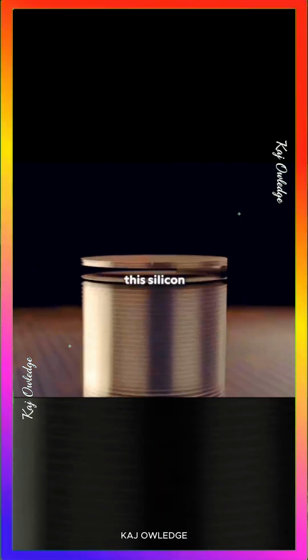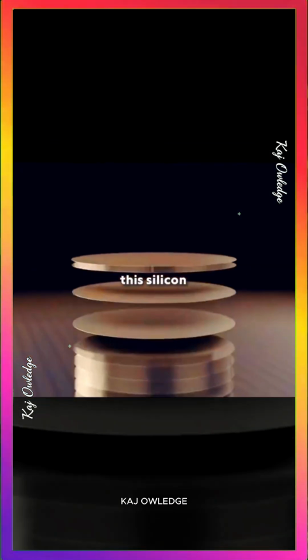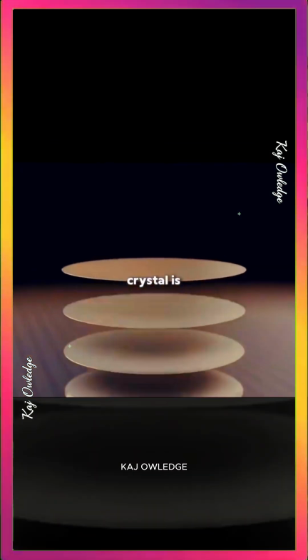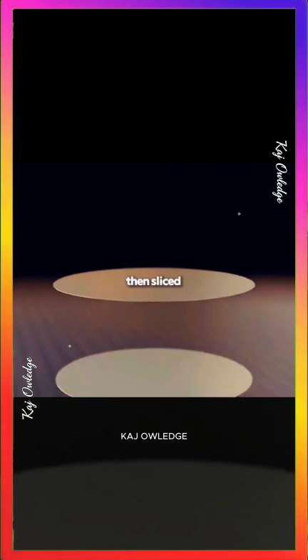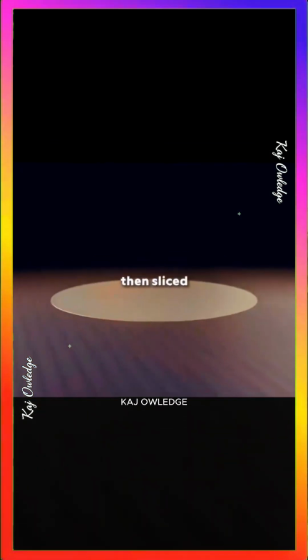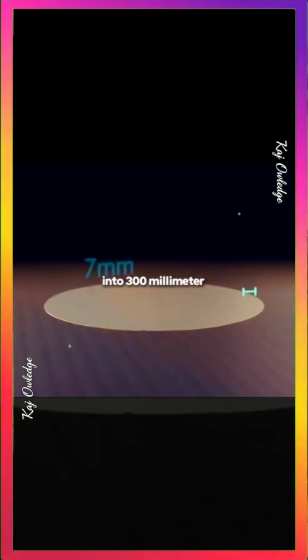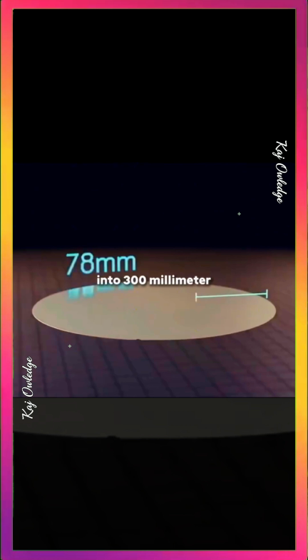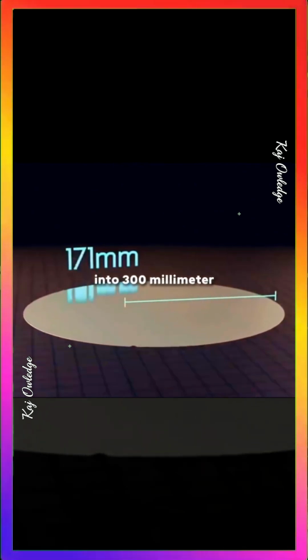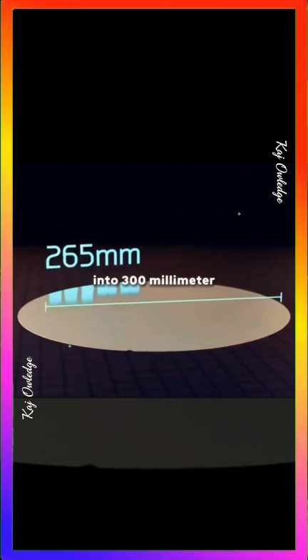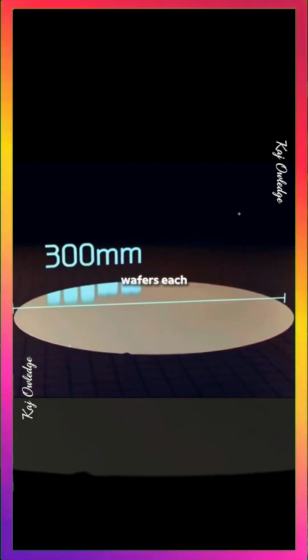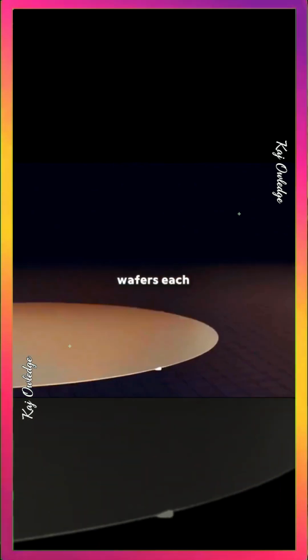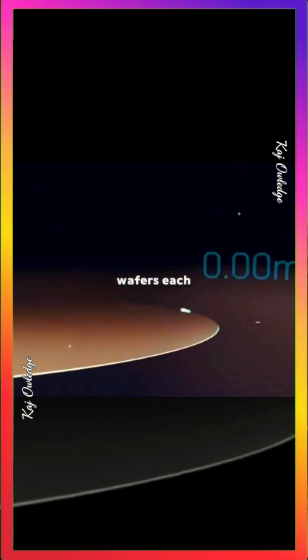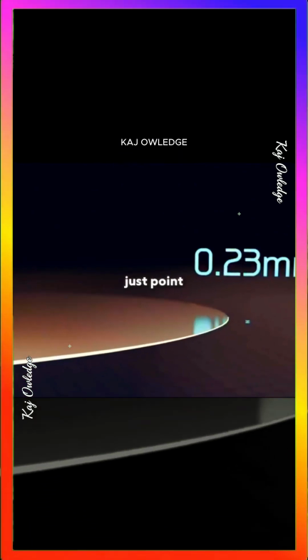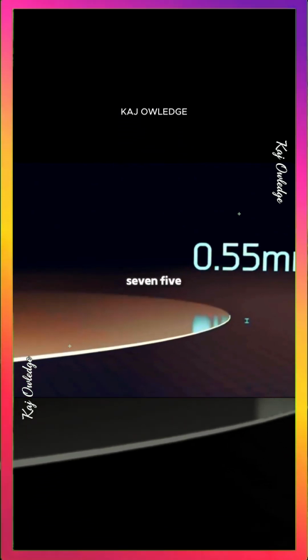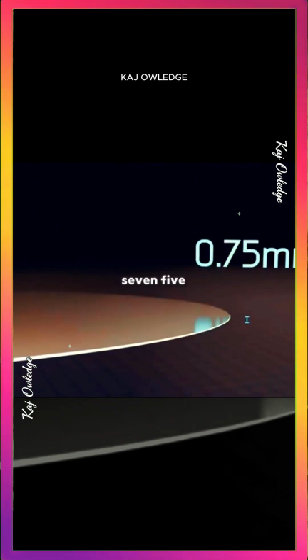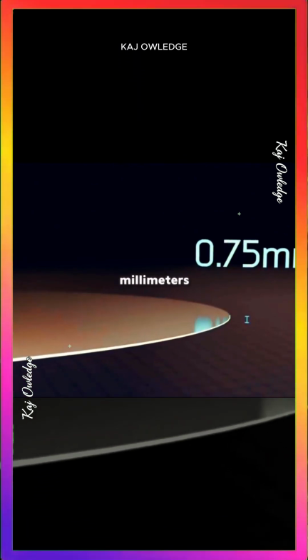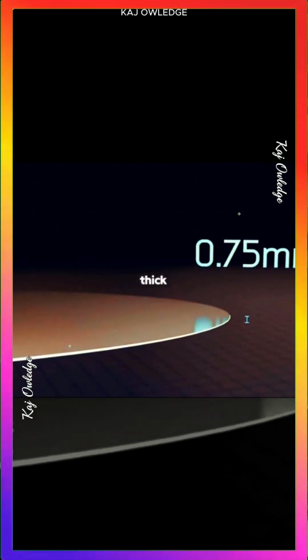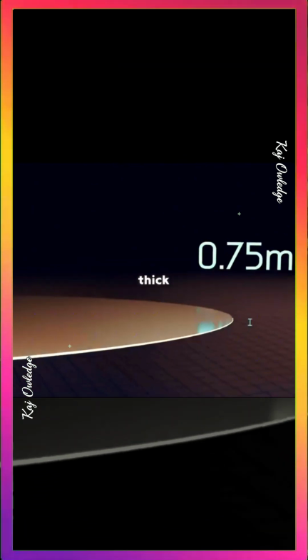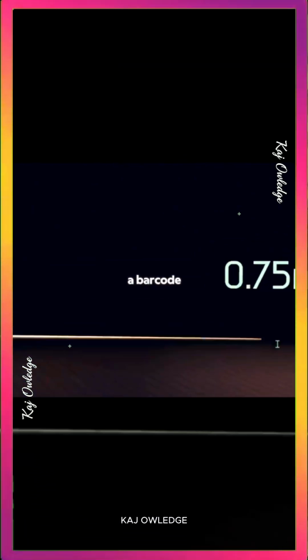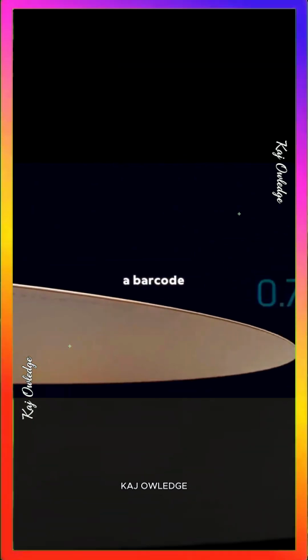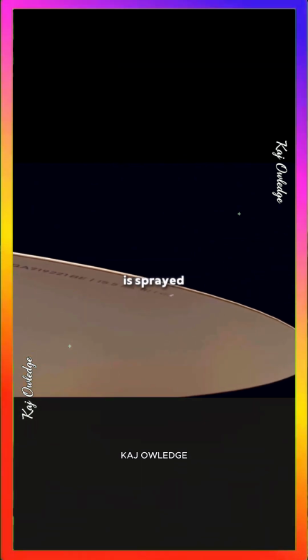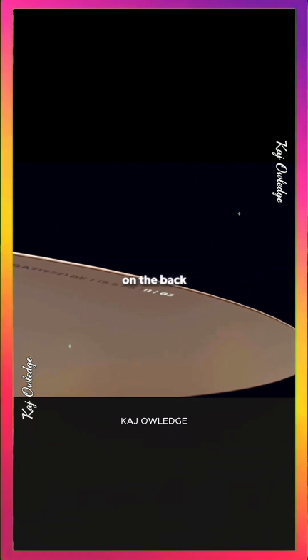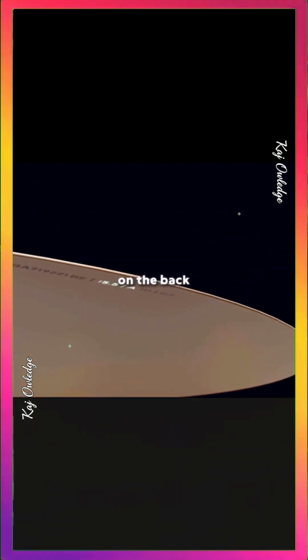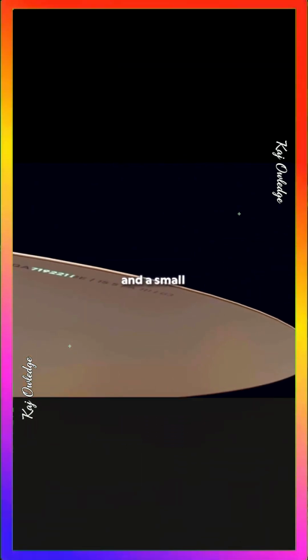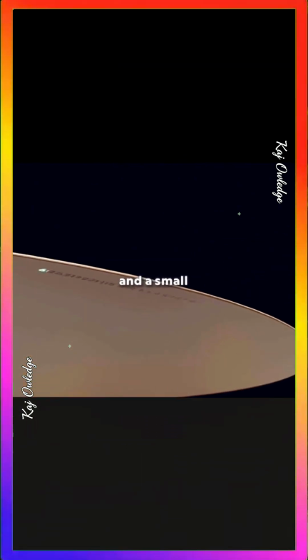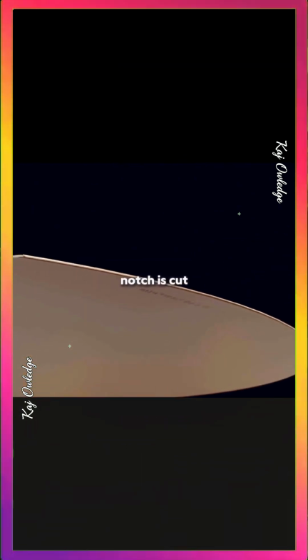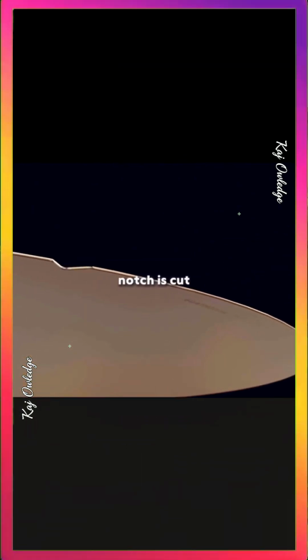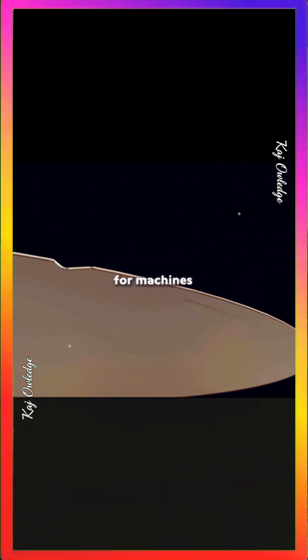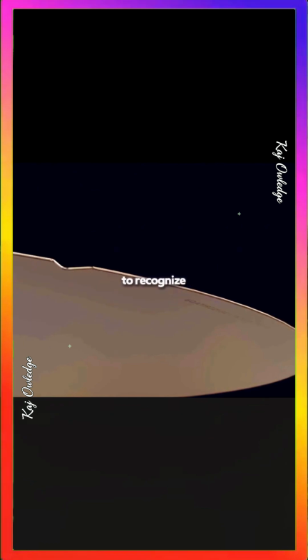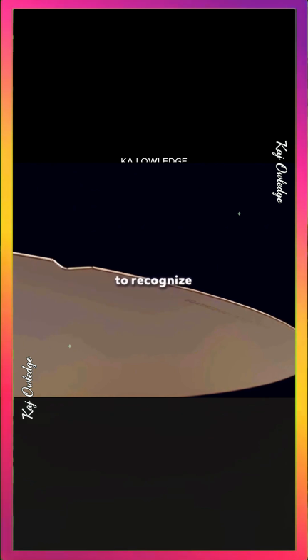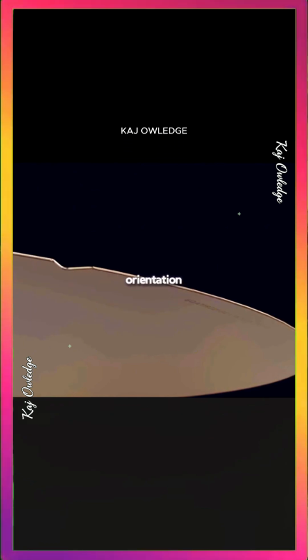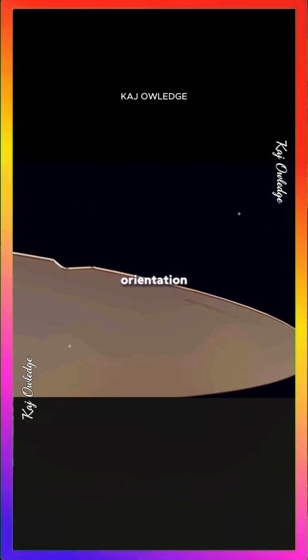The silicon crystal is then sliced into 300mm wafers, each just 0.75mm thick. A barcode is sprayed on the back, and a small notch is cut so machines can recognize orientation.